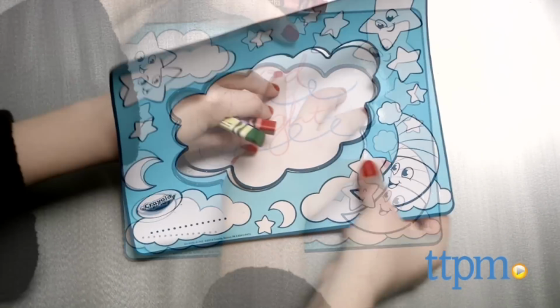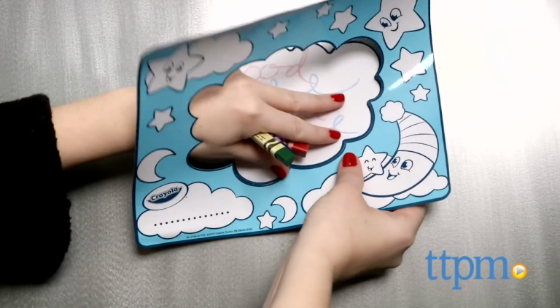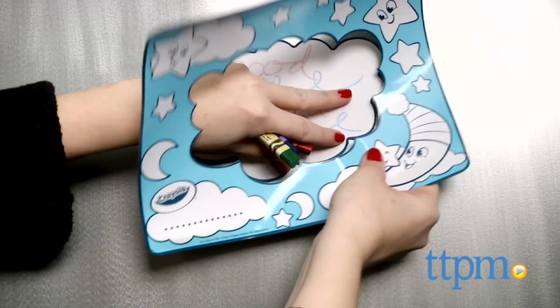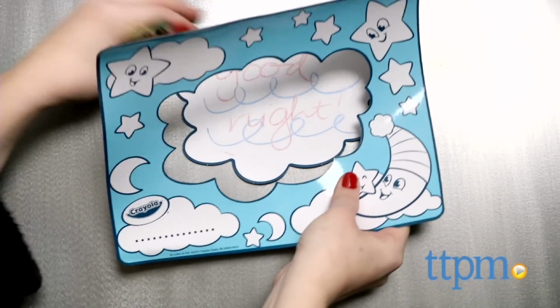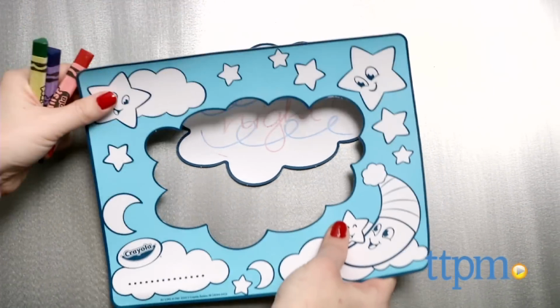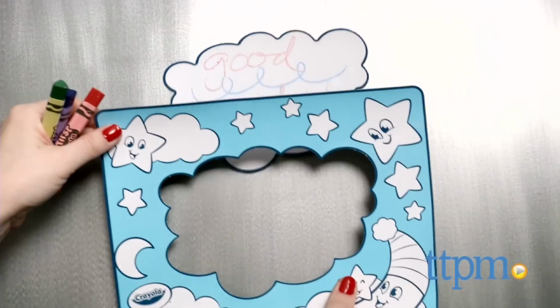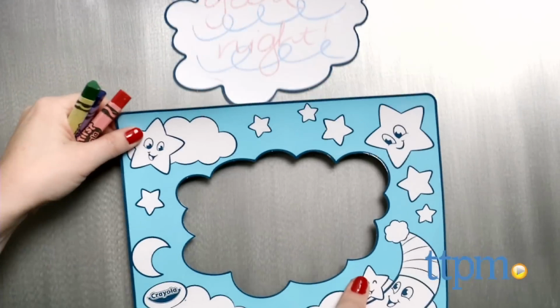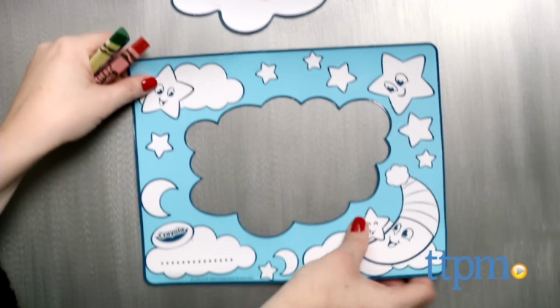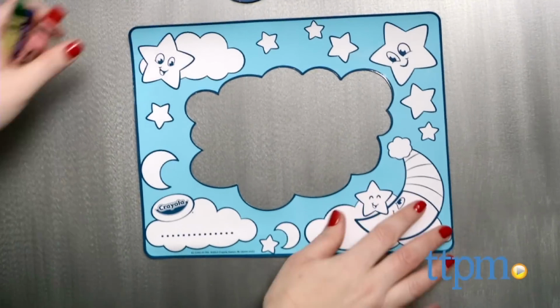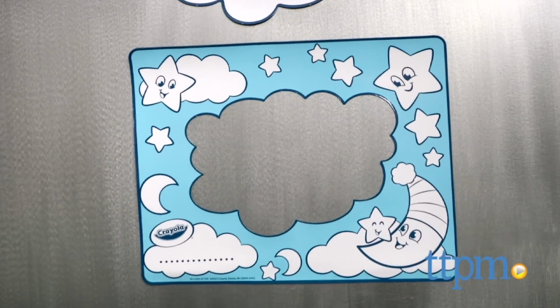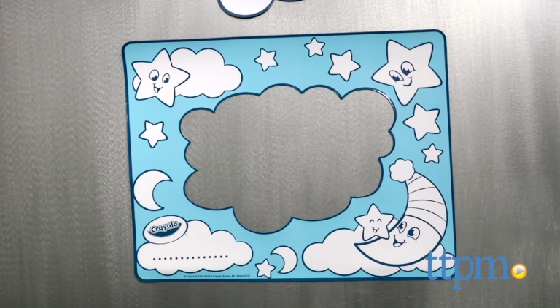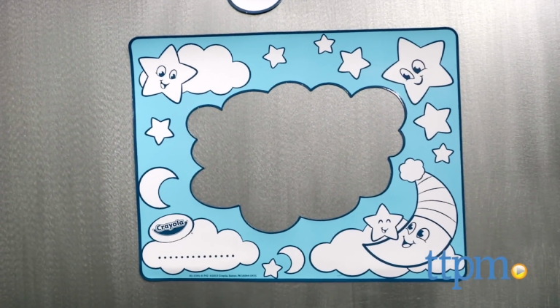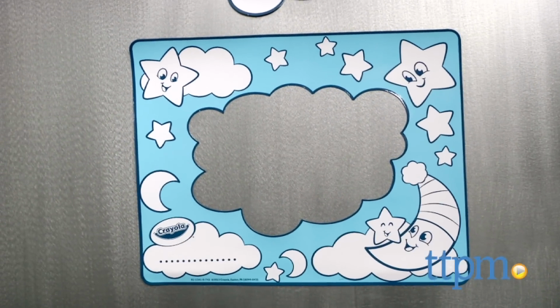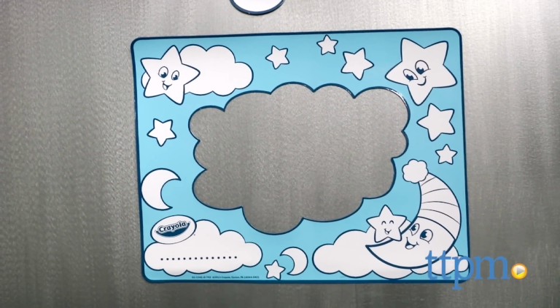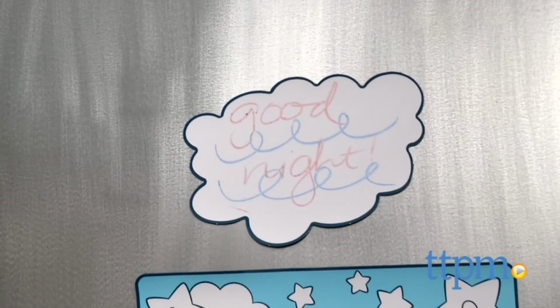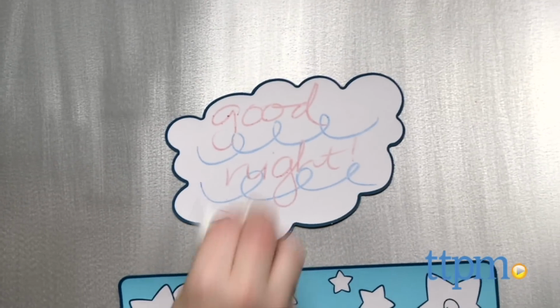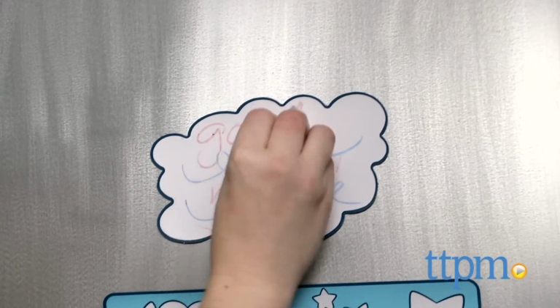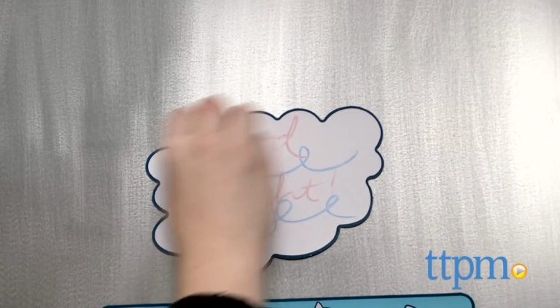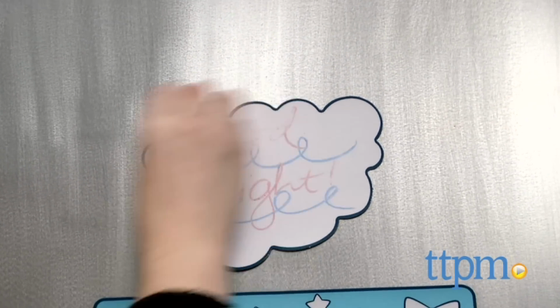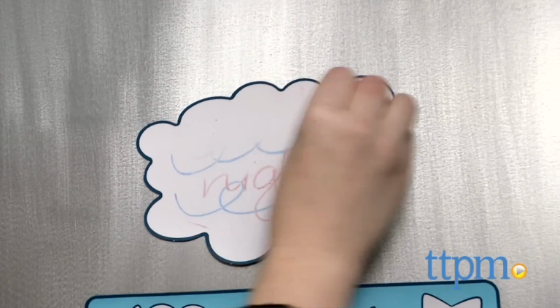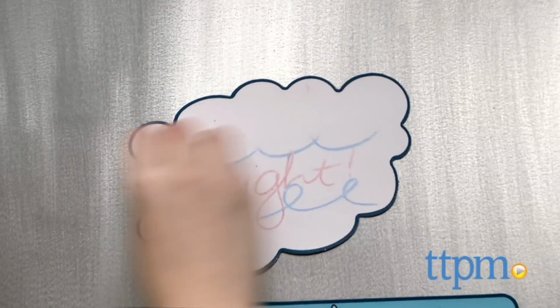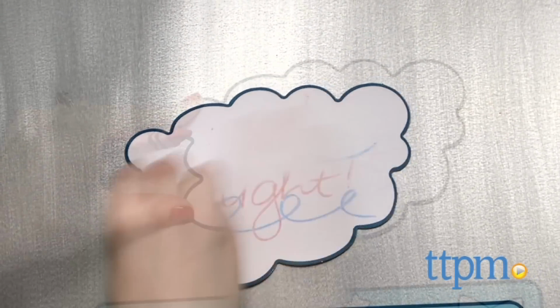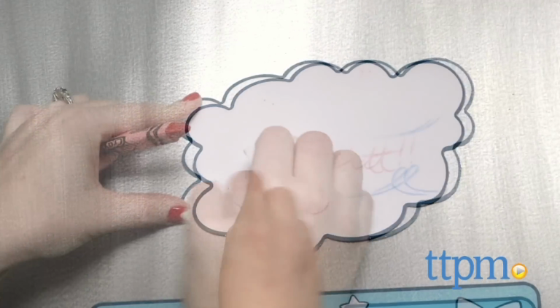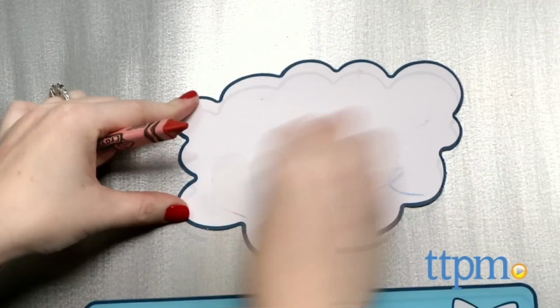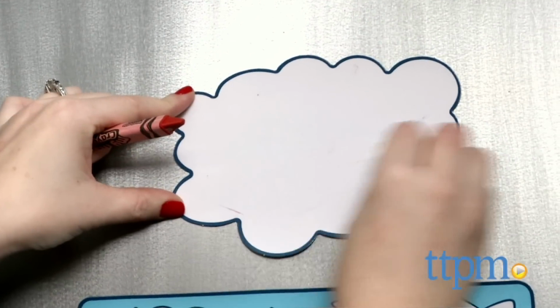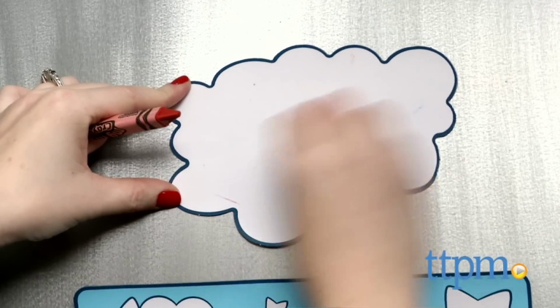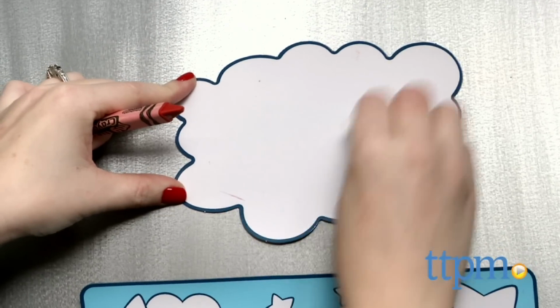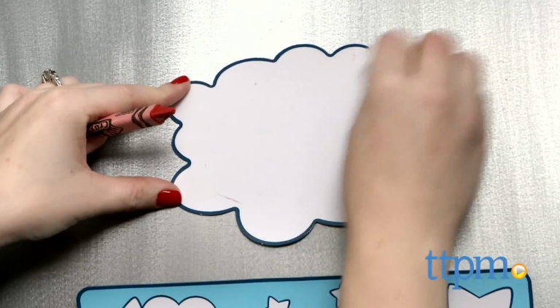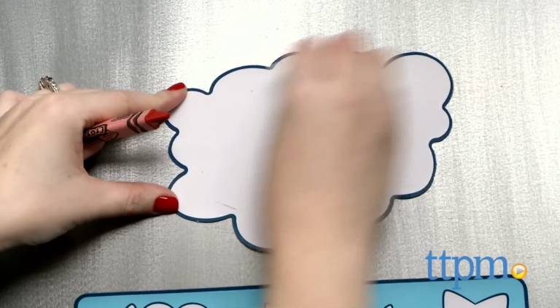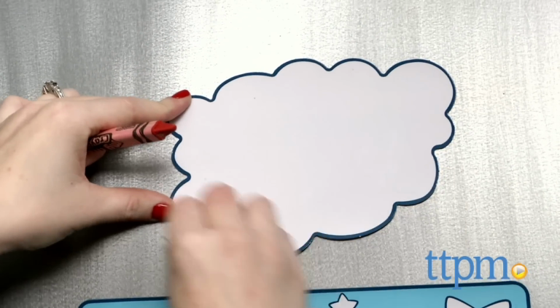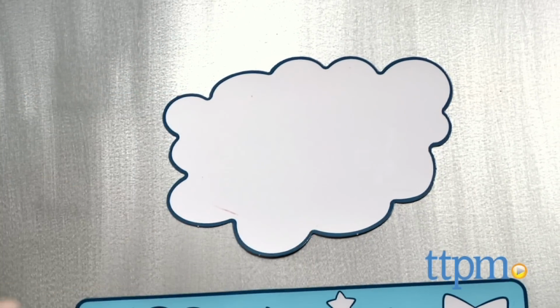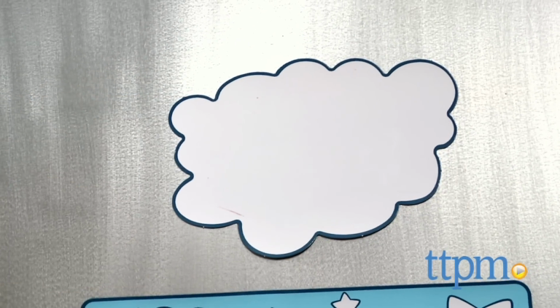Kids will like creating different designs each time they play thanks to the washable feature, and seeing their magnetic artwork displayed on the fridge. The triangular easy grip crayons are a nice way to help kids three and up practice their writing grip.